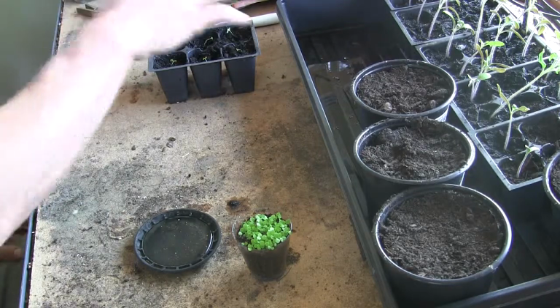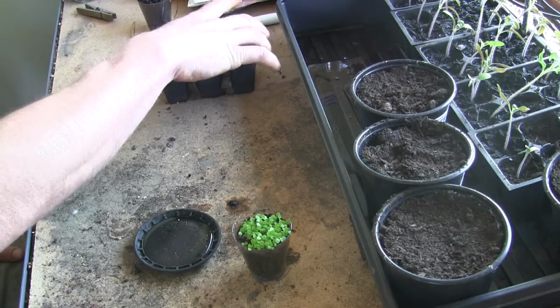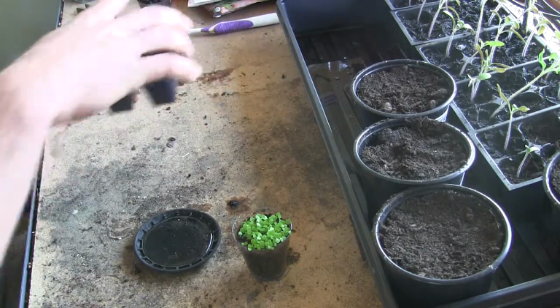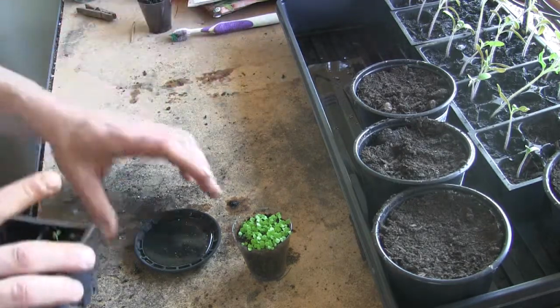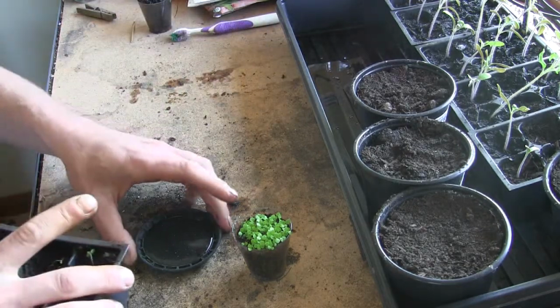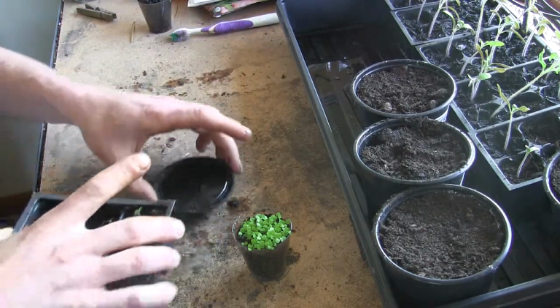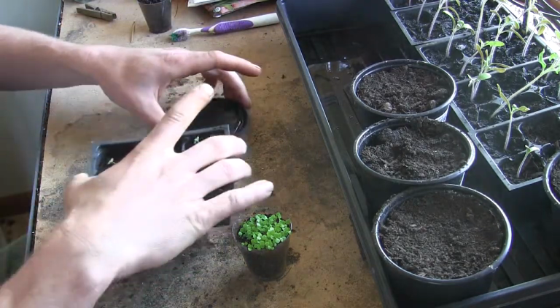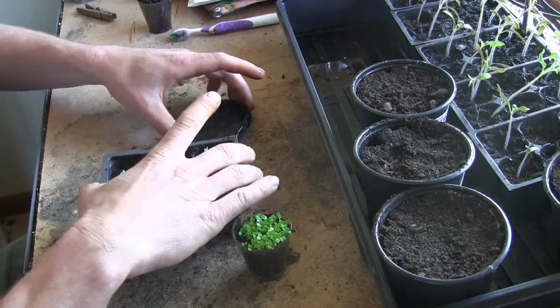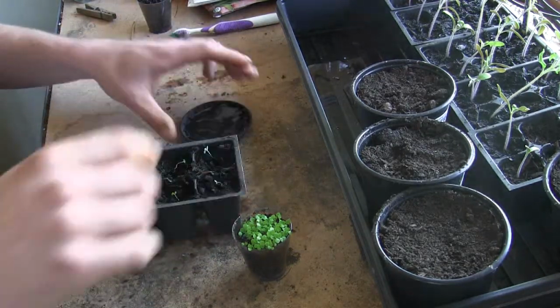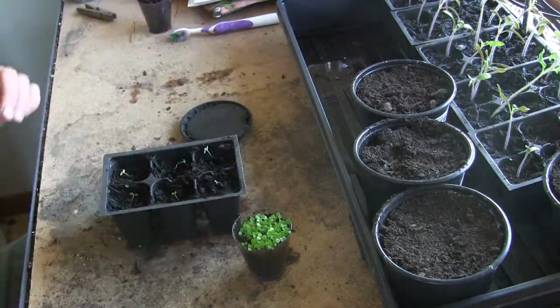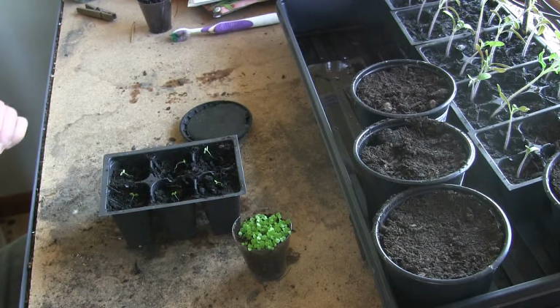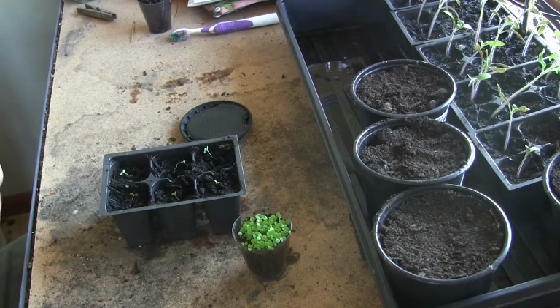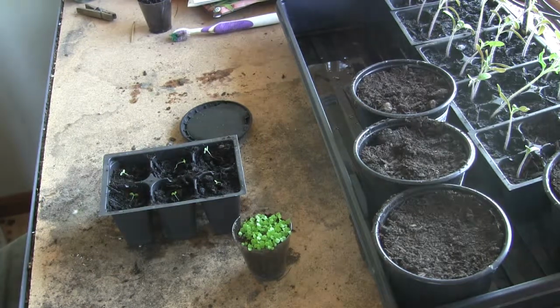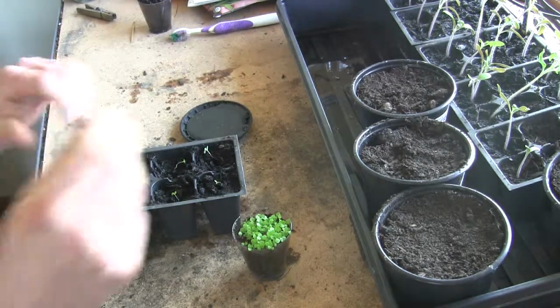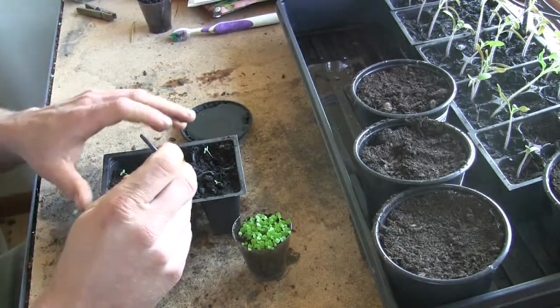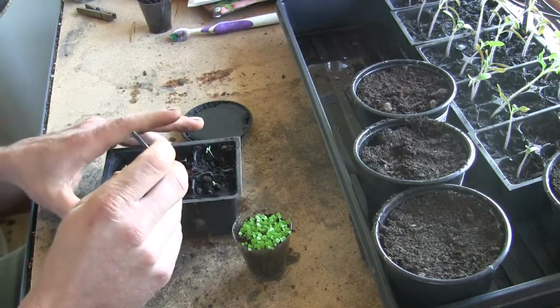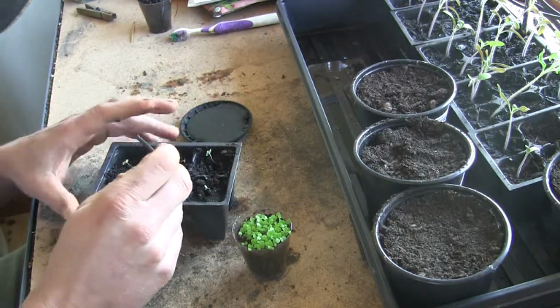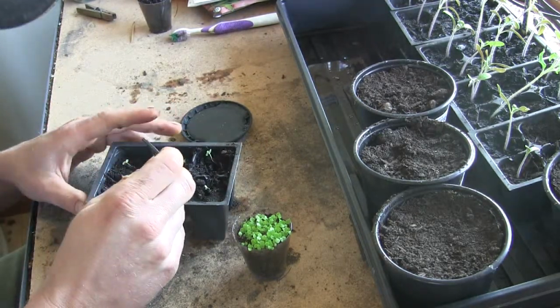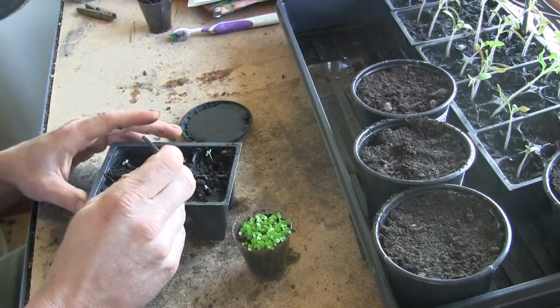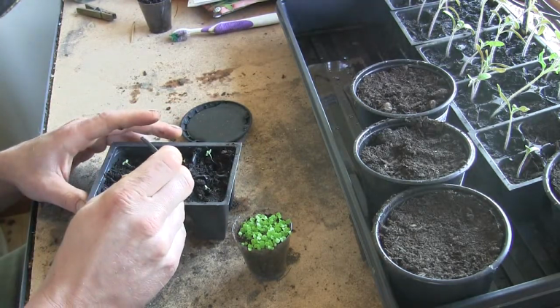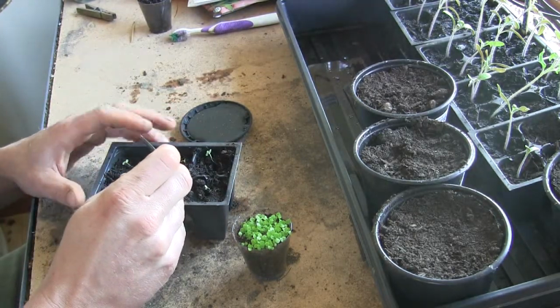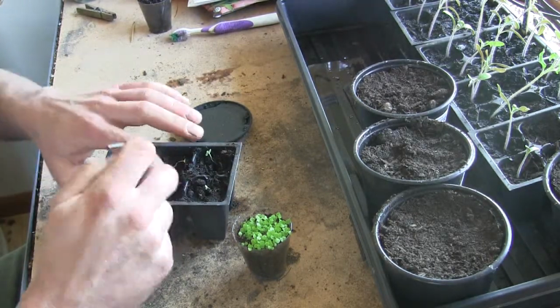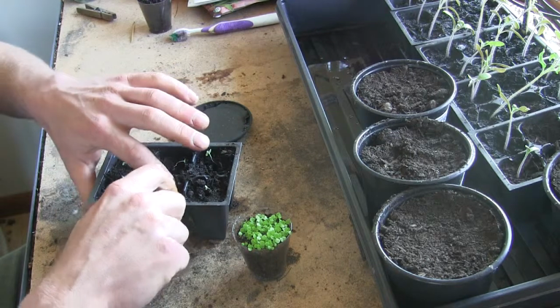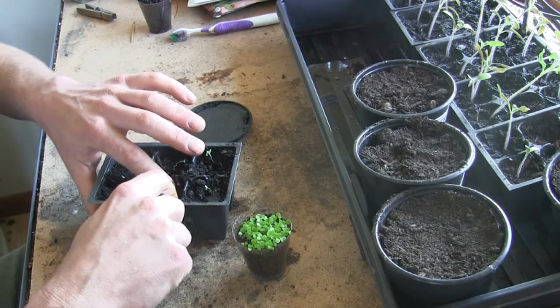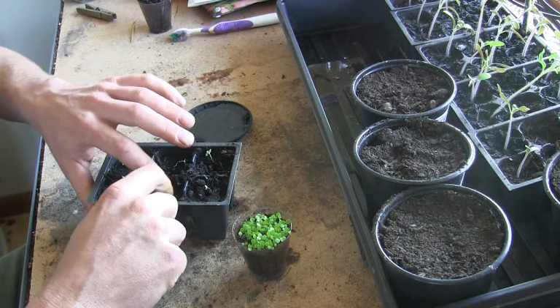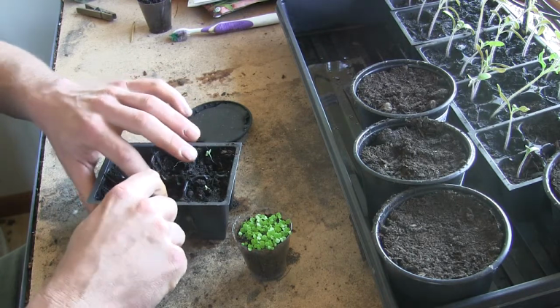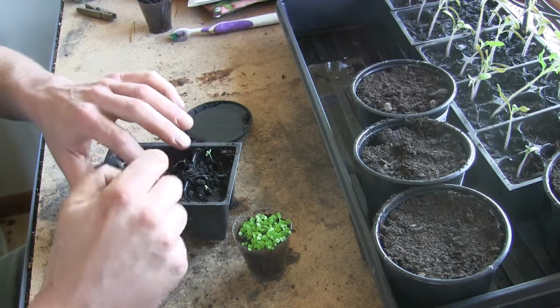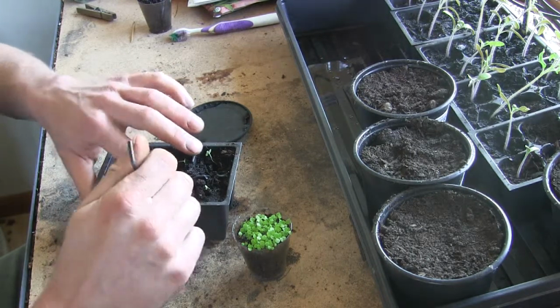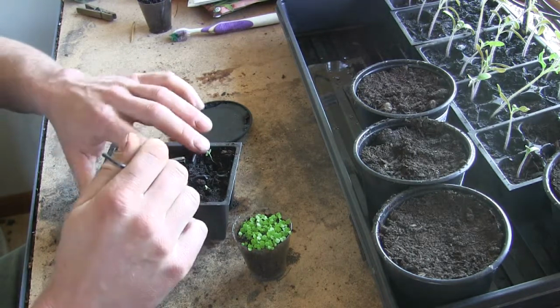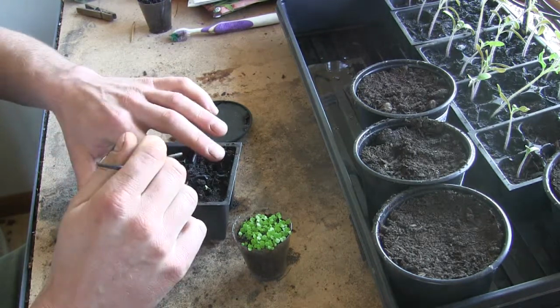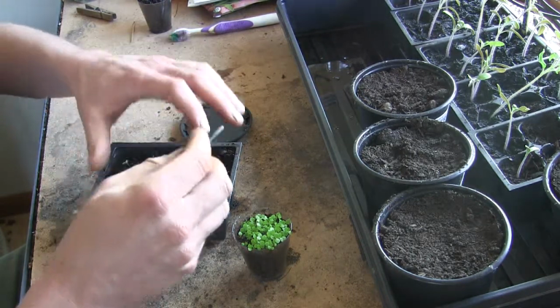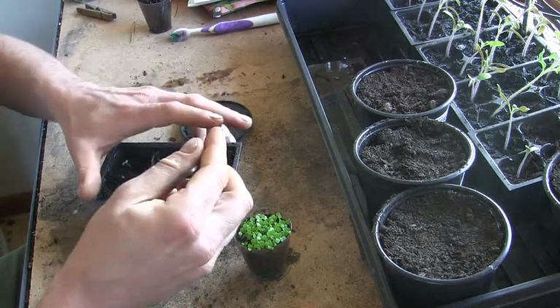Drop them into the tray, then take a little Allen wrench and just push the roots down into the hole I've made.